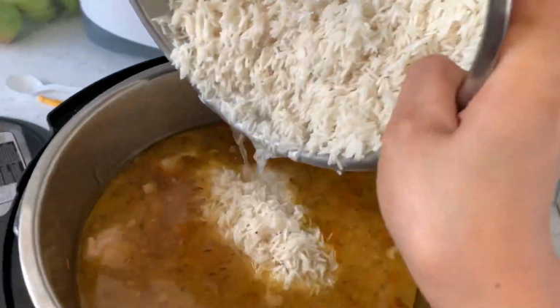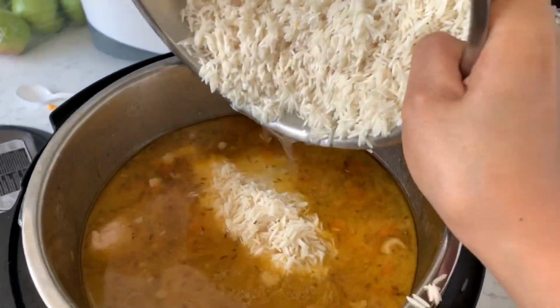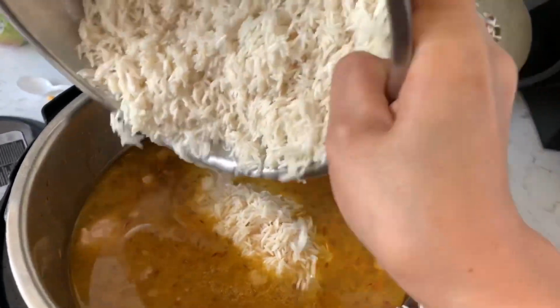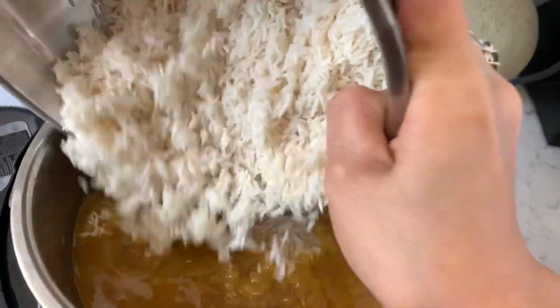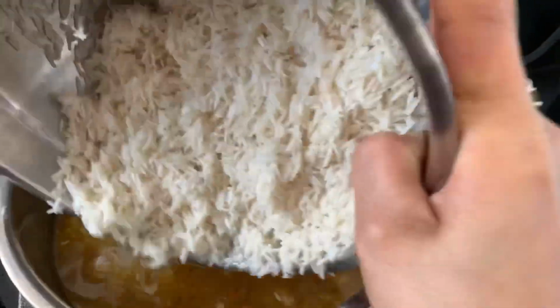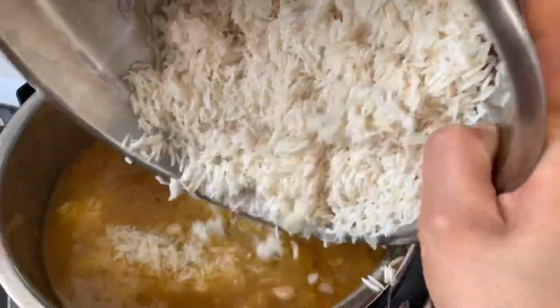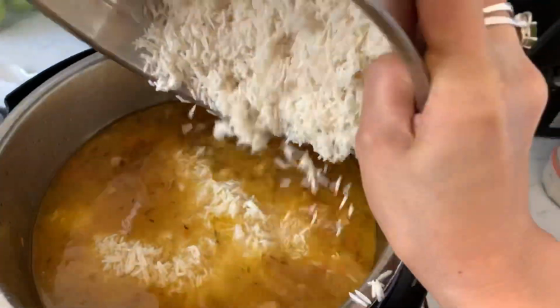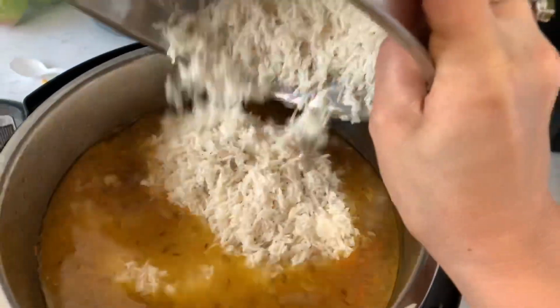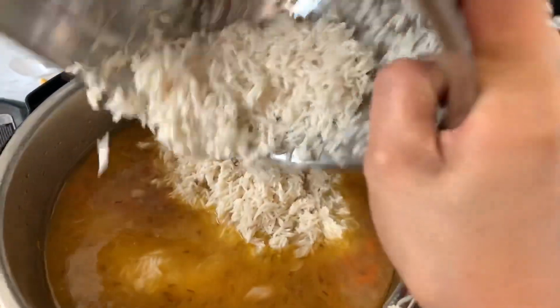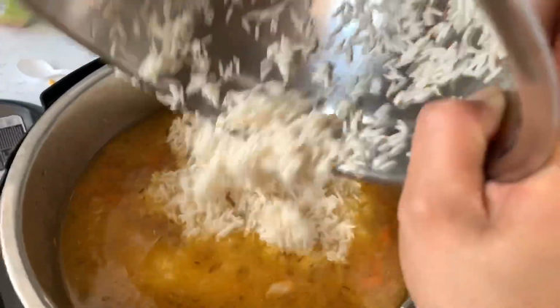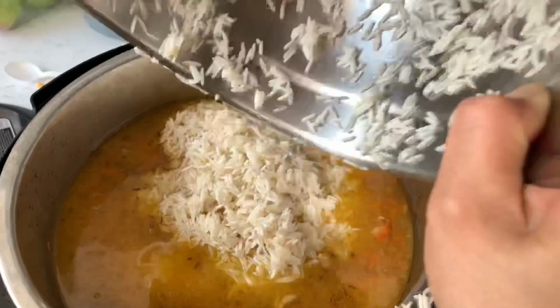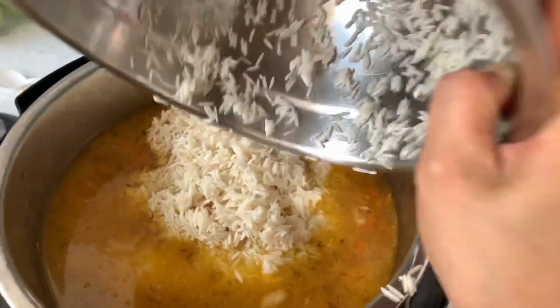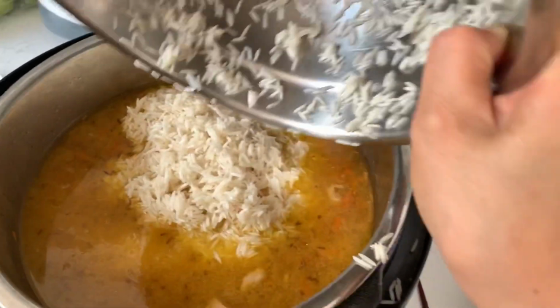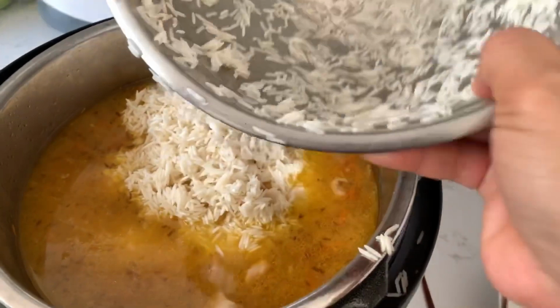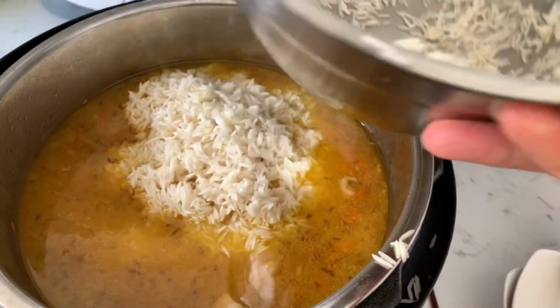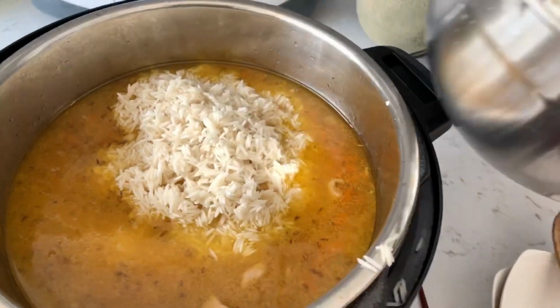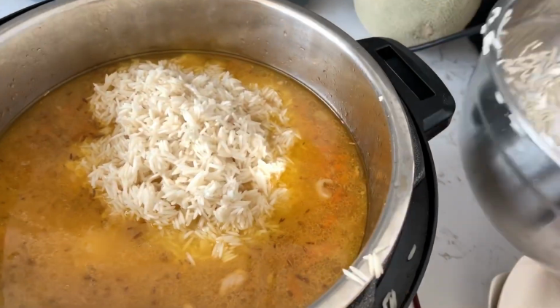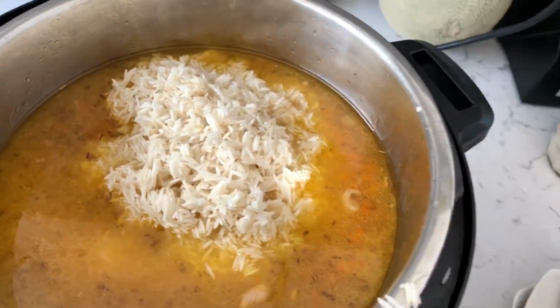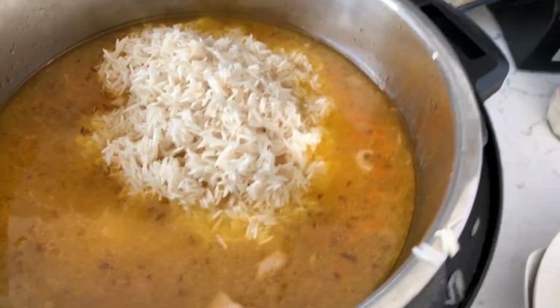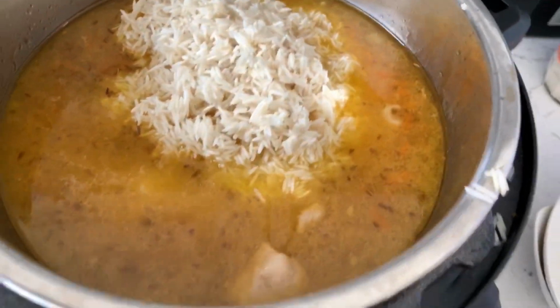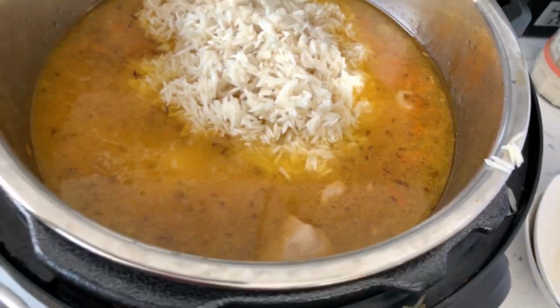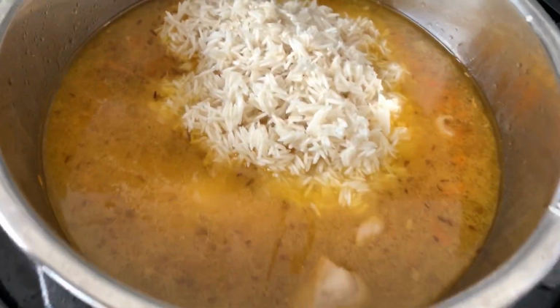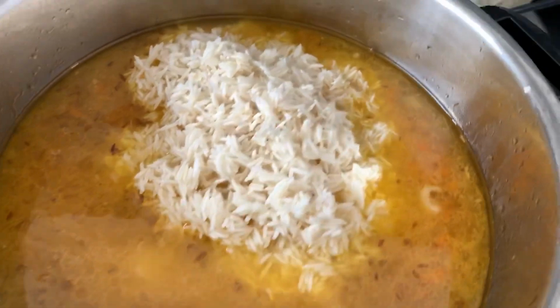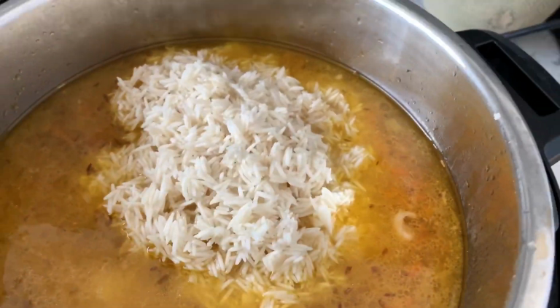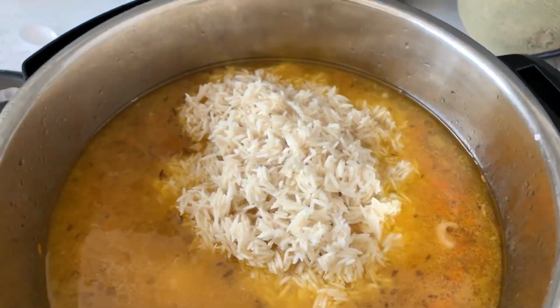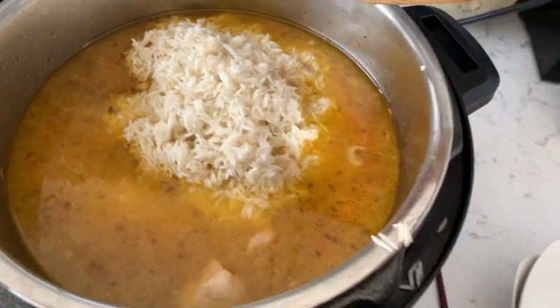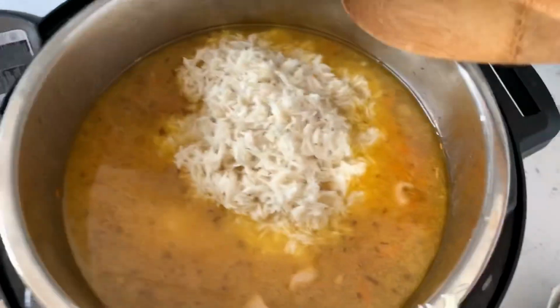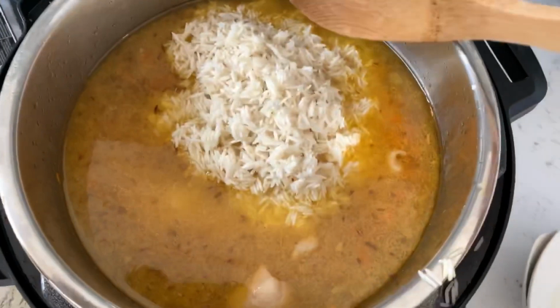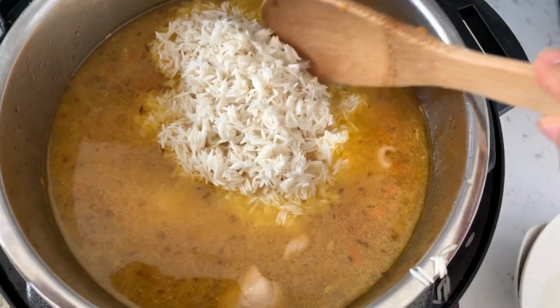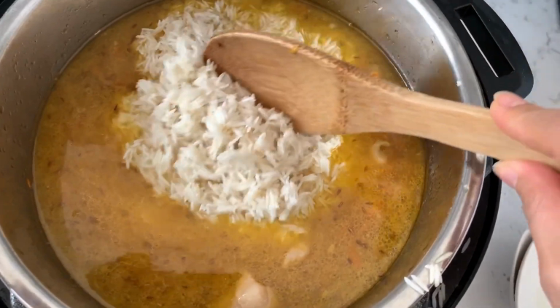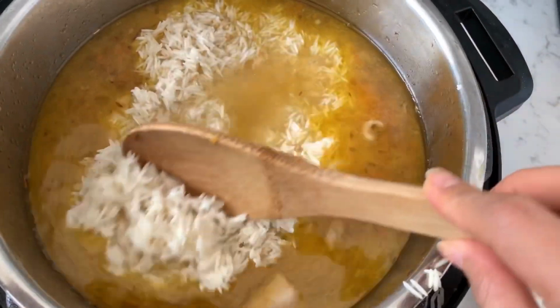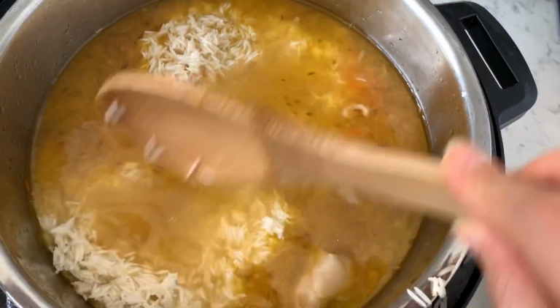When adding the rice, it is very important — do not mix it in. Just put it on top and spread the rice out evenly. I use chopsticks to poke holes down to the bottom.